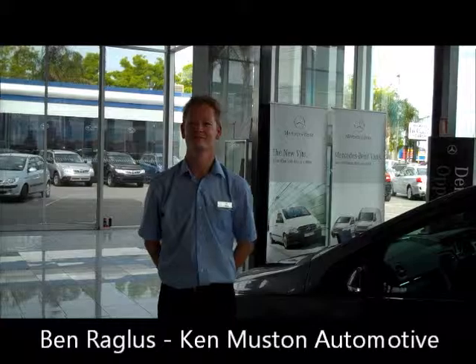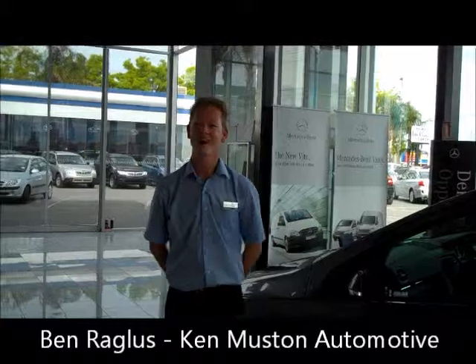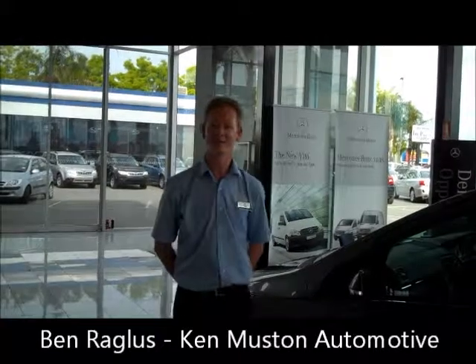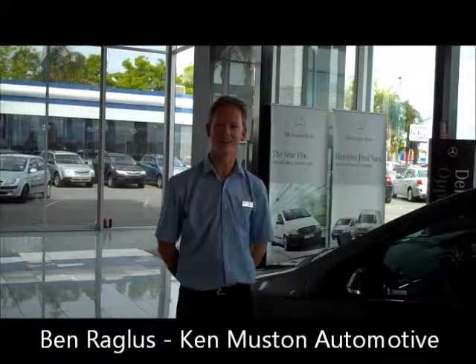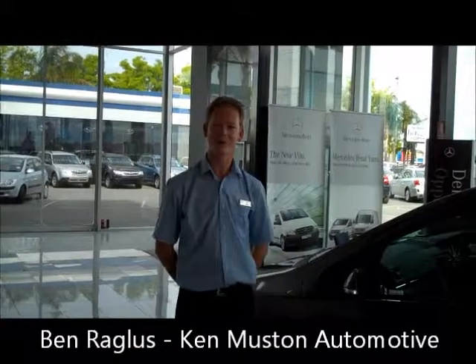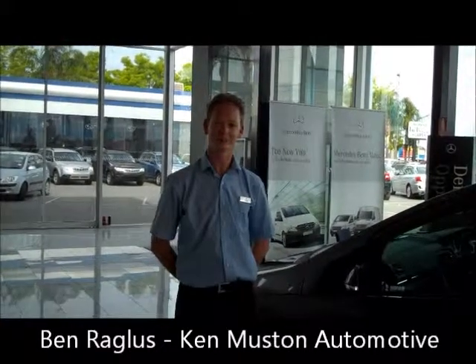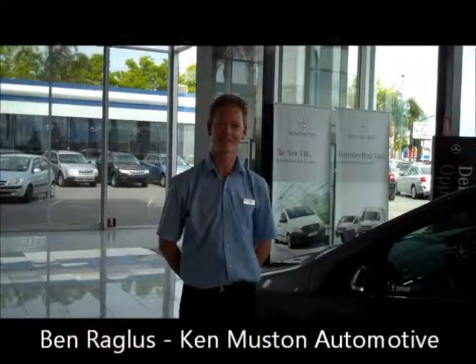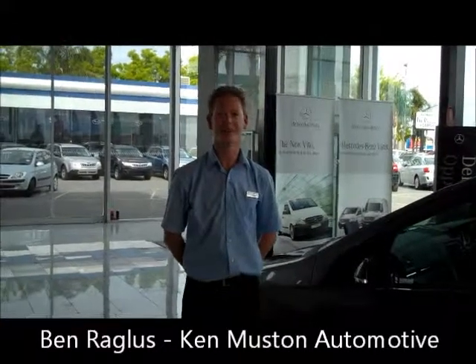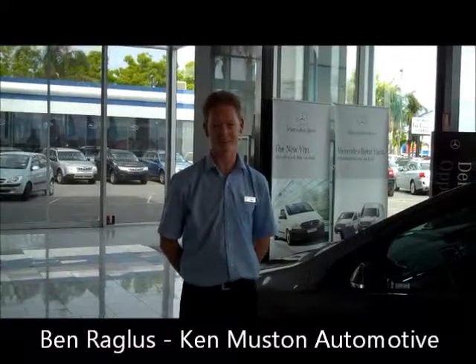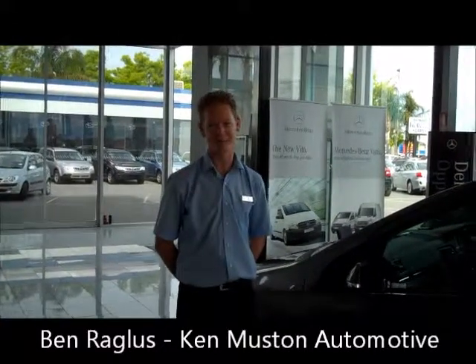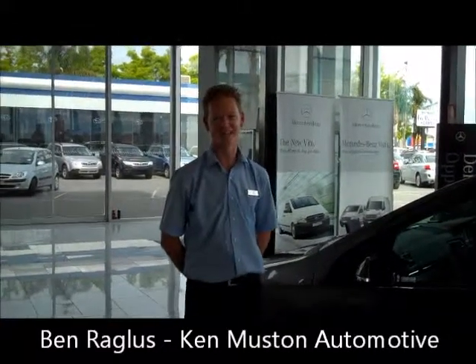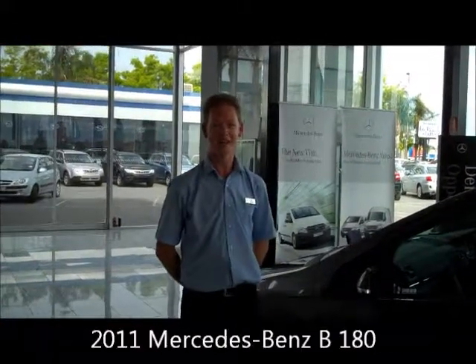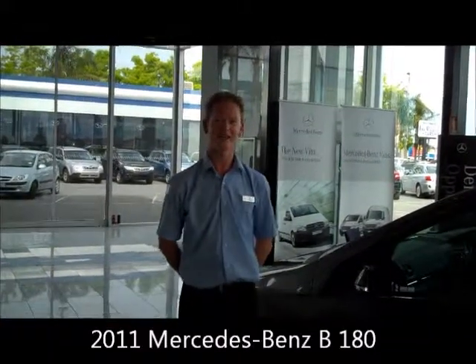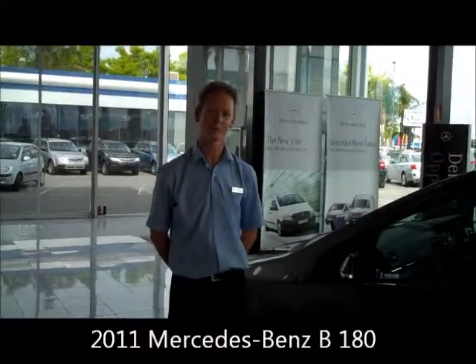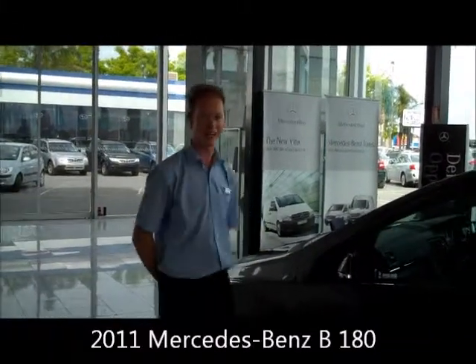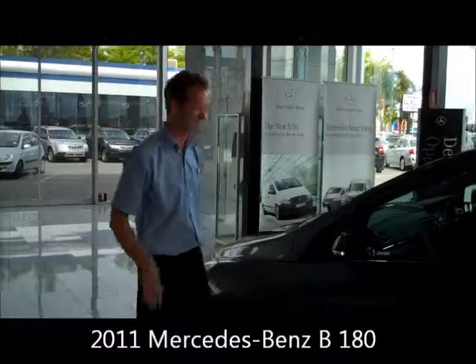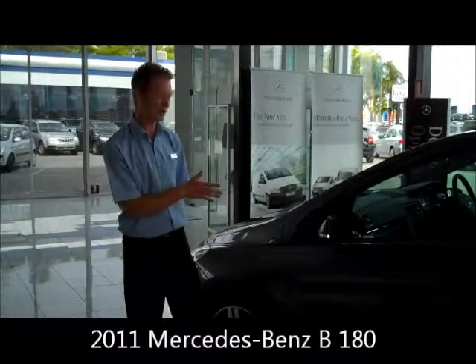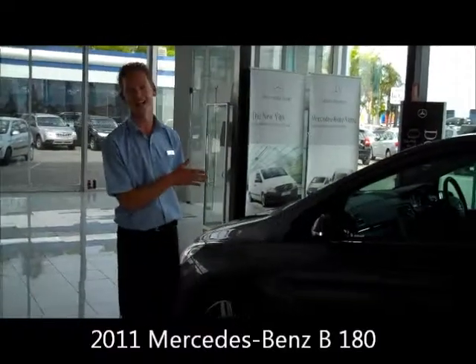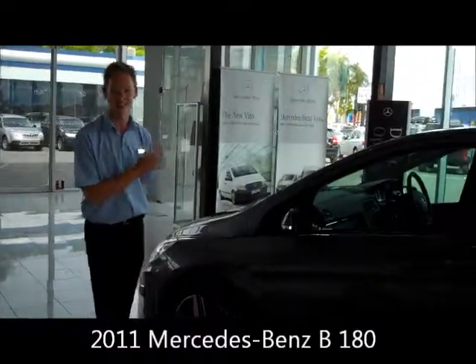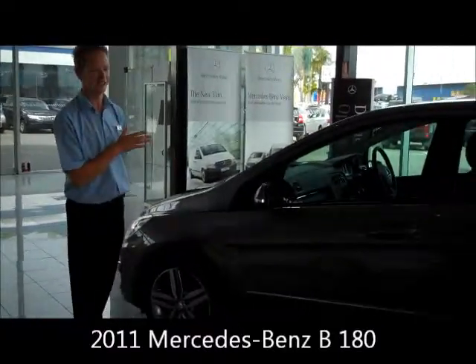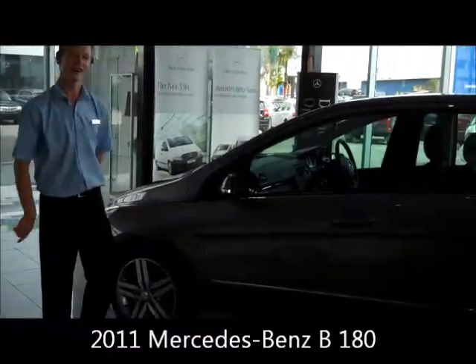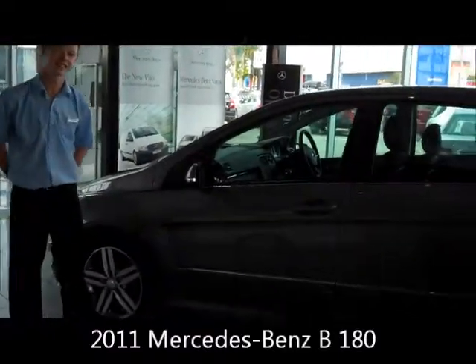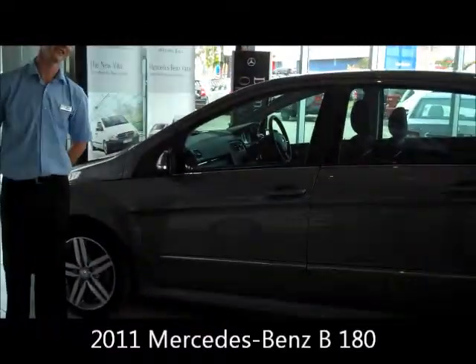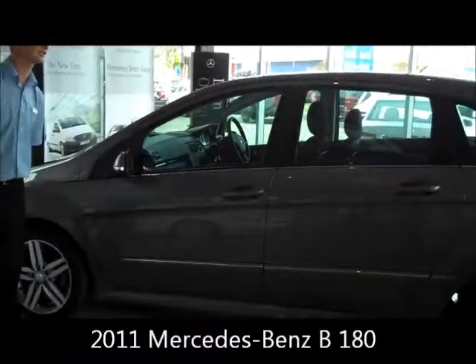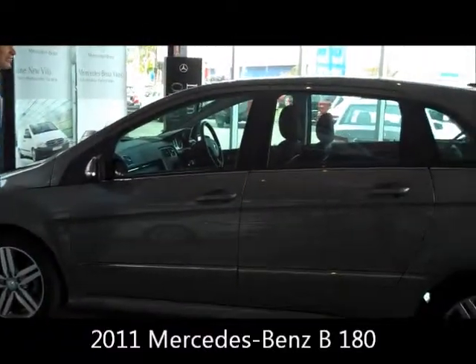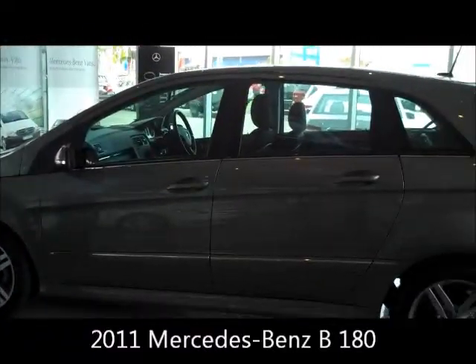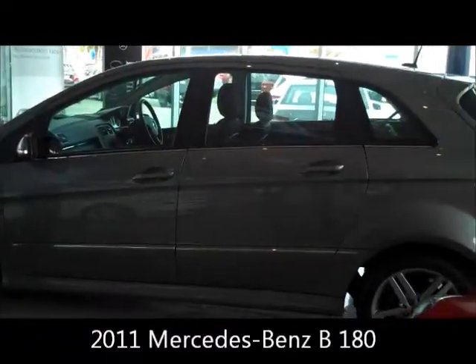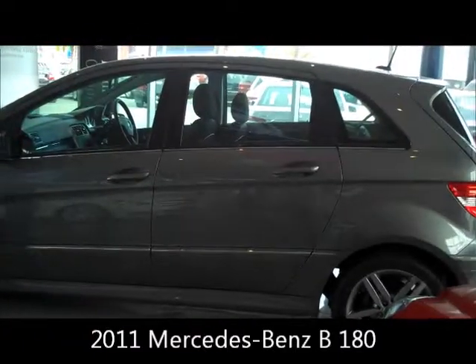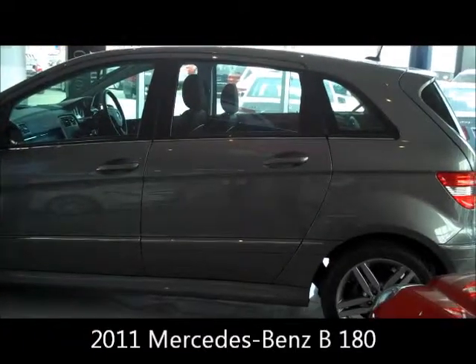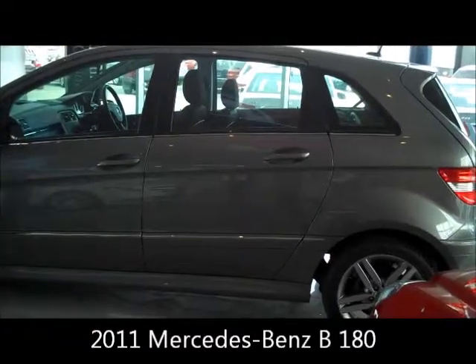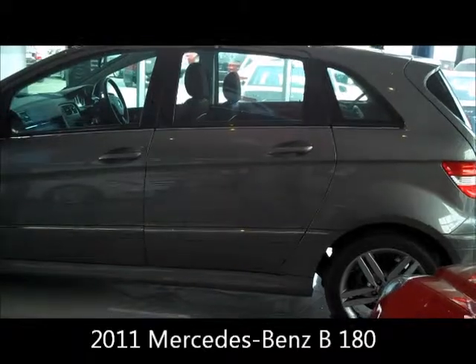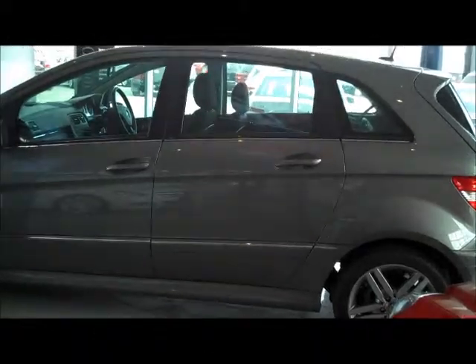Hi, I'm Ben Ragless and welcome to Ken Mustin Automotive Facebook Friday. Today we're going to have a quick look around our B180 demo. Currently it's got 3,300Ks and a driveway price of $44,800.